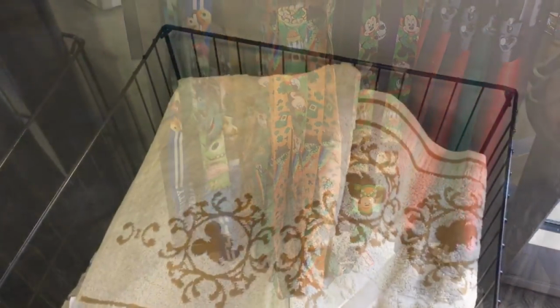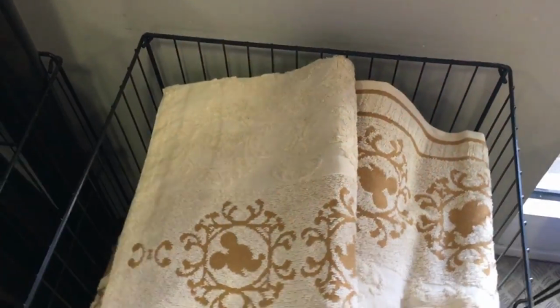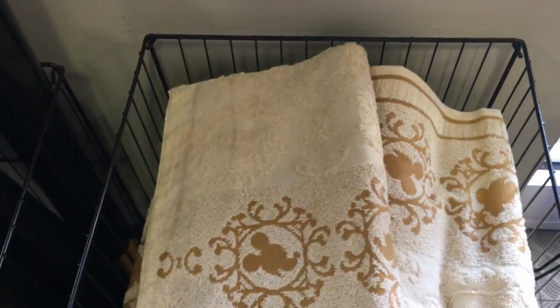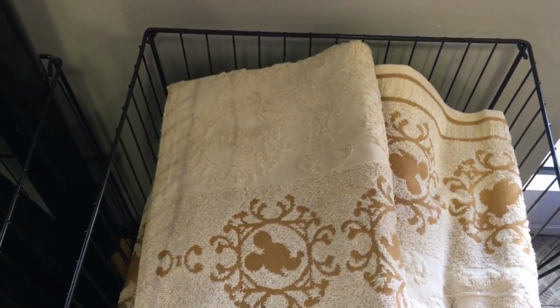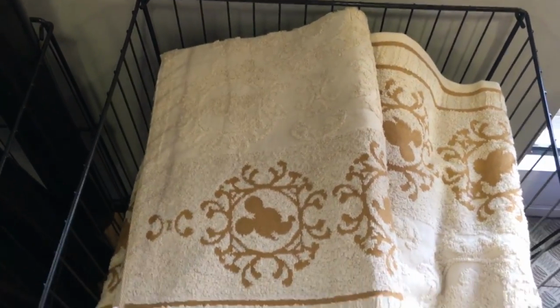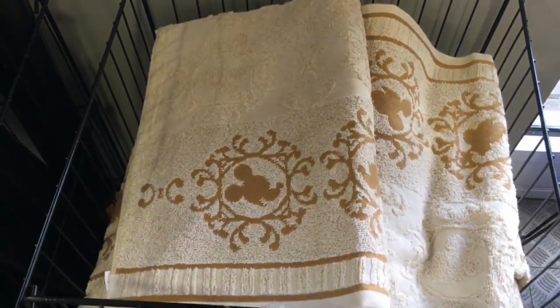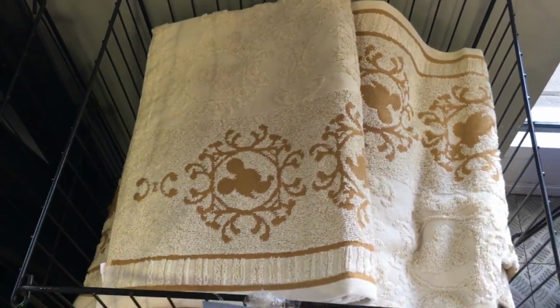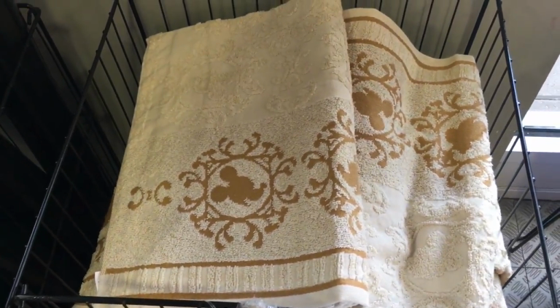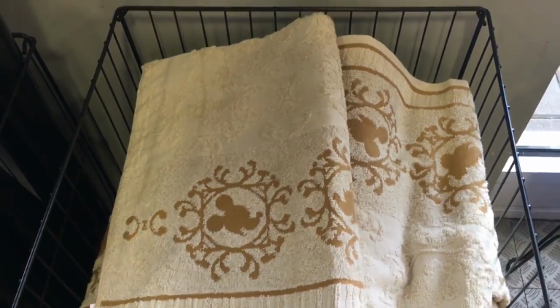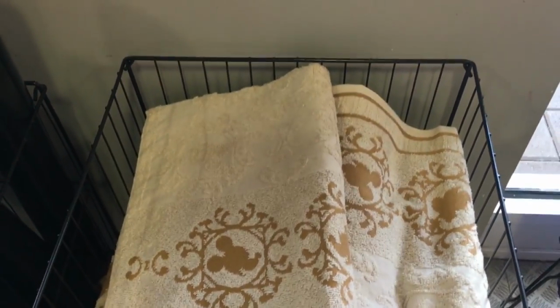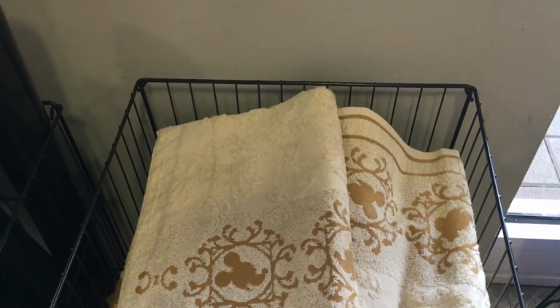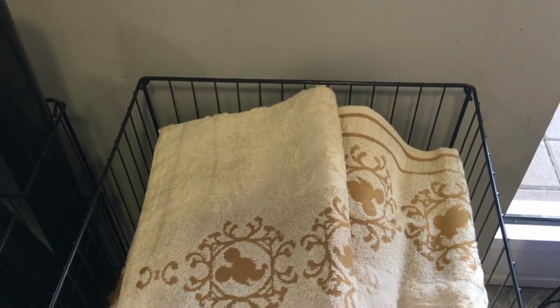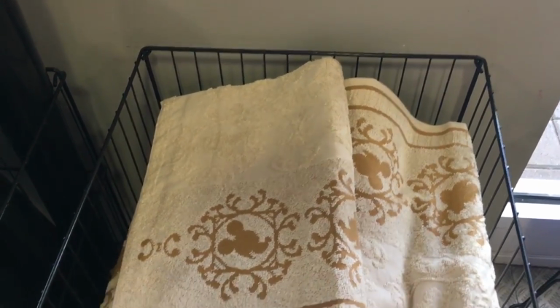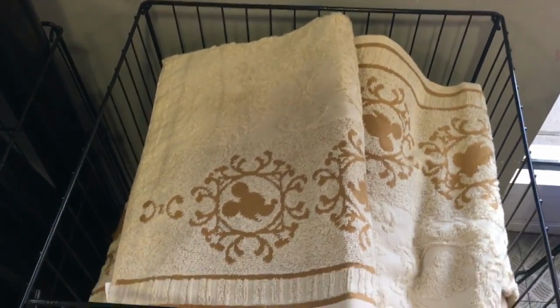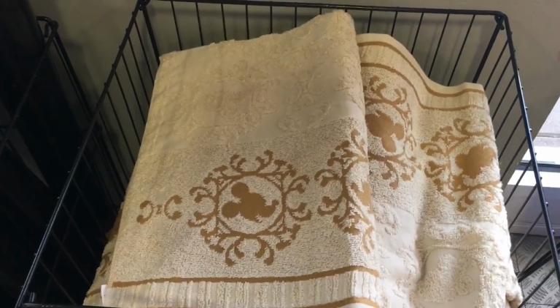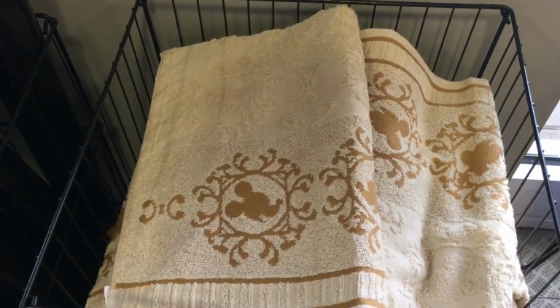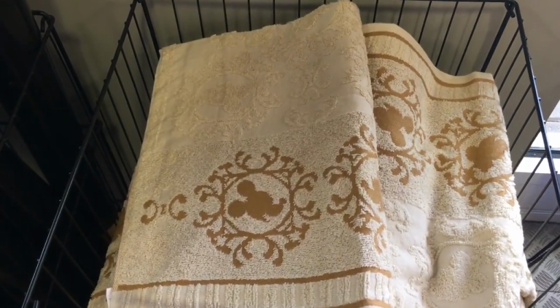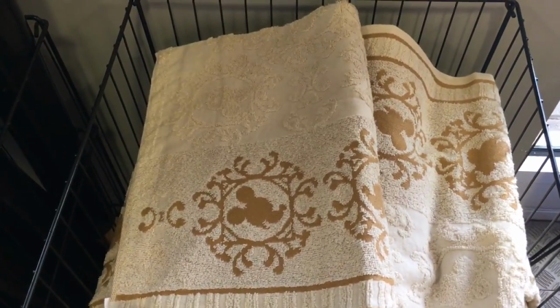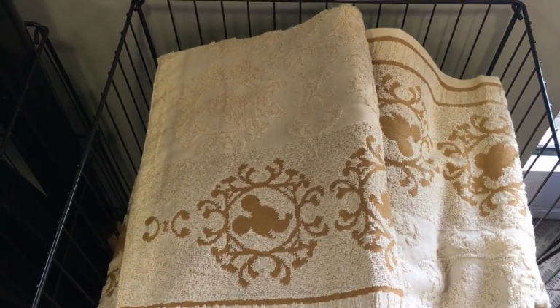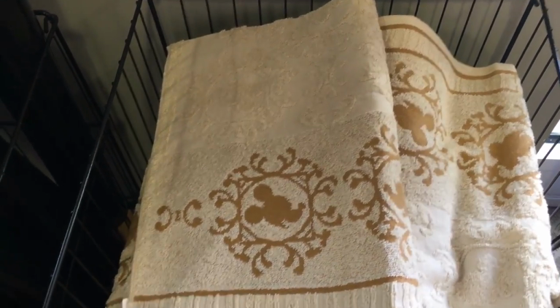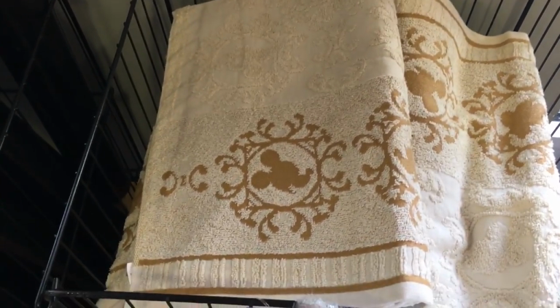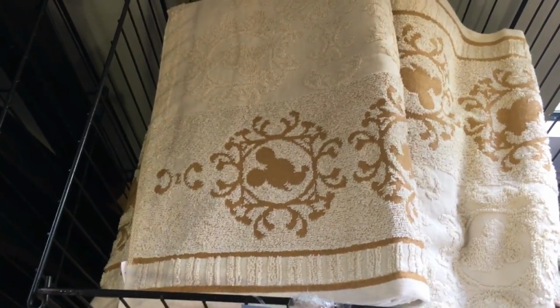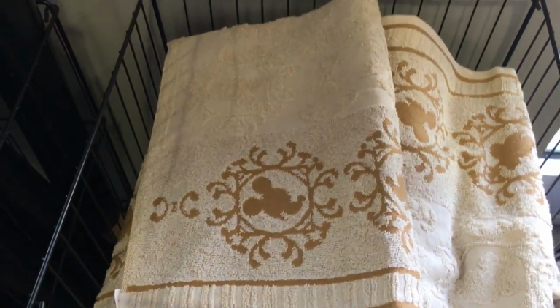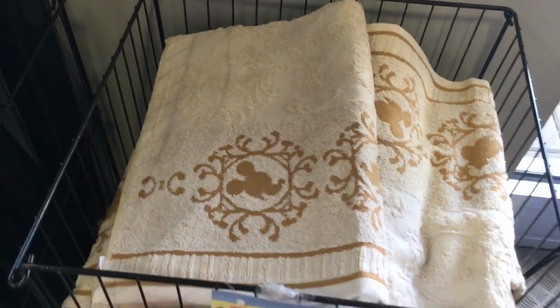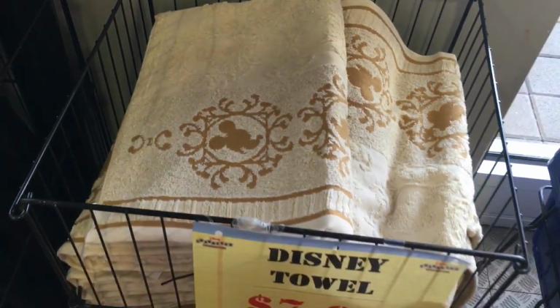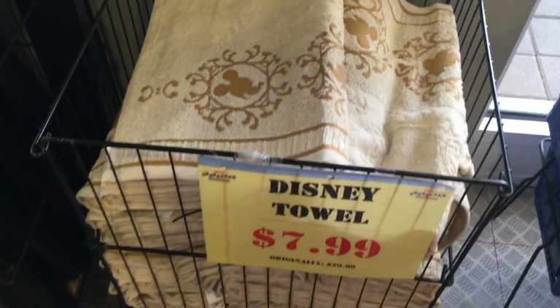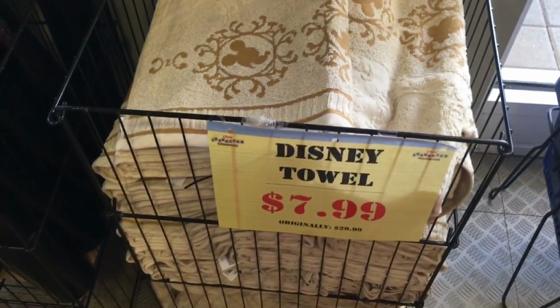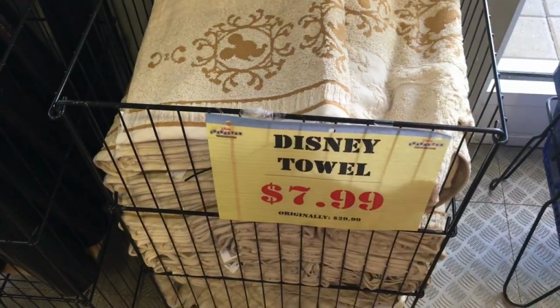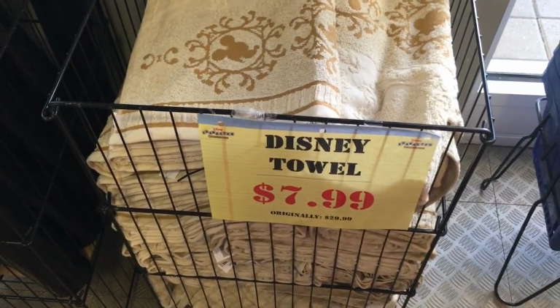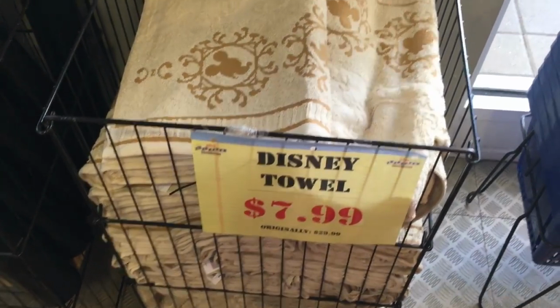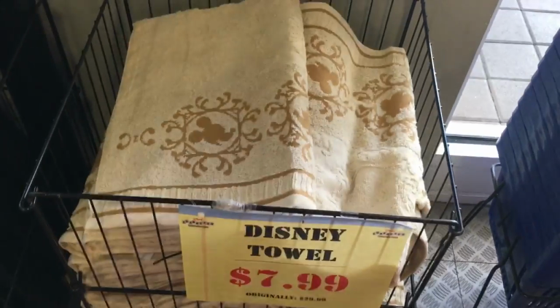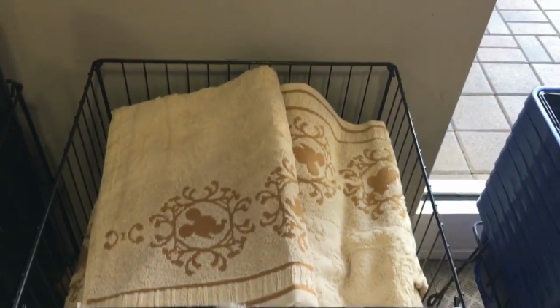Here are some really neat Disney towels — you could use them as a beach towel or even just a regular bath towel — and they are $7.99, that's a pretty good deal.